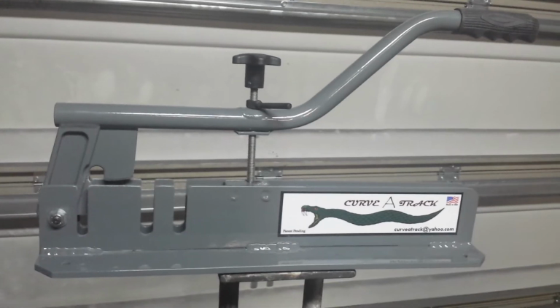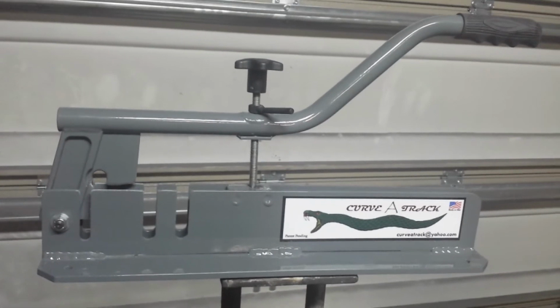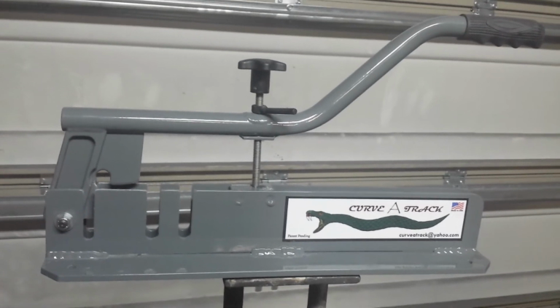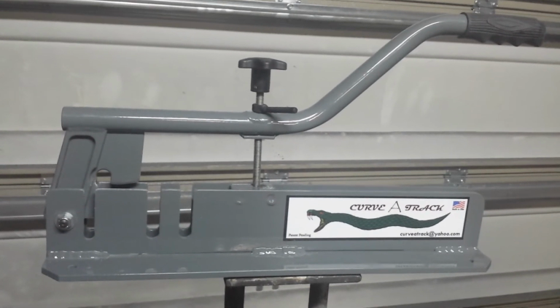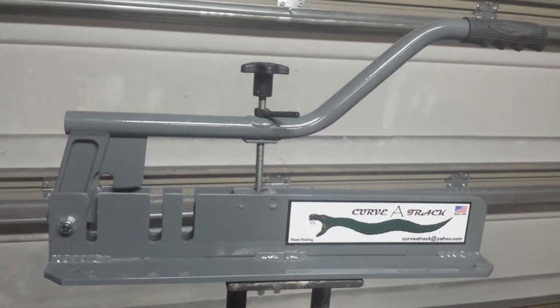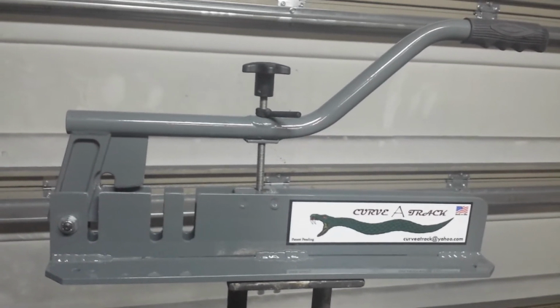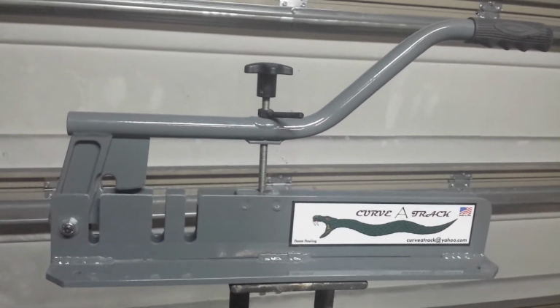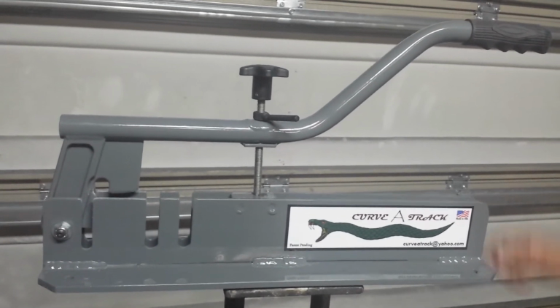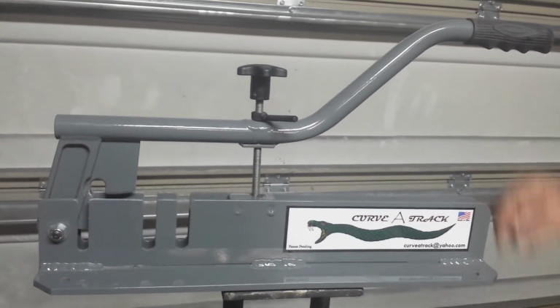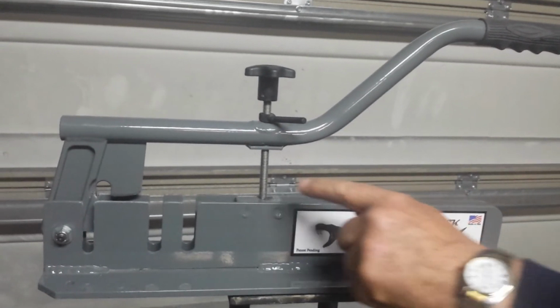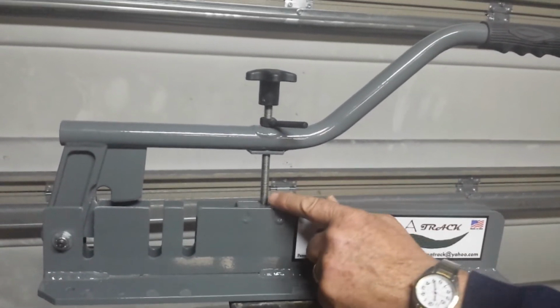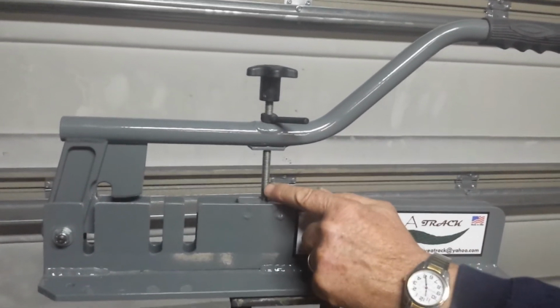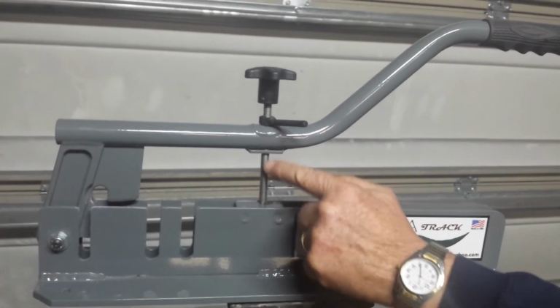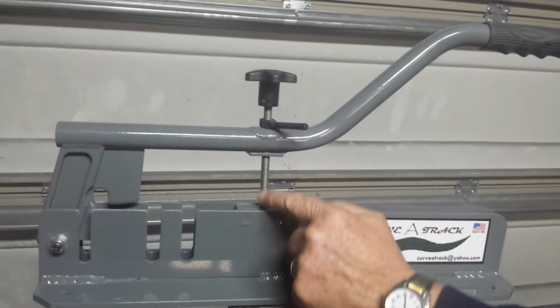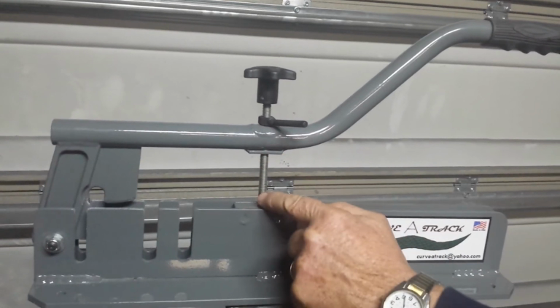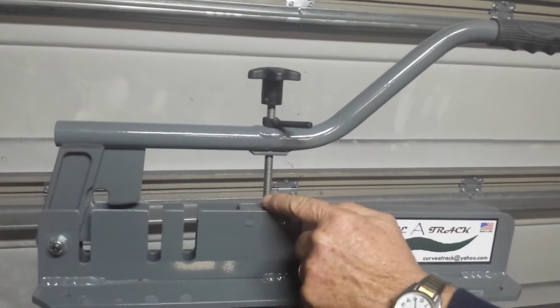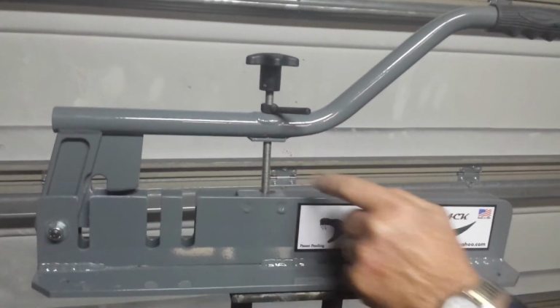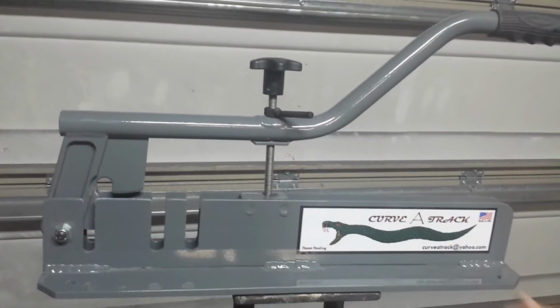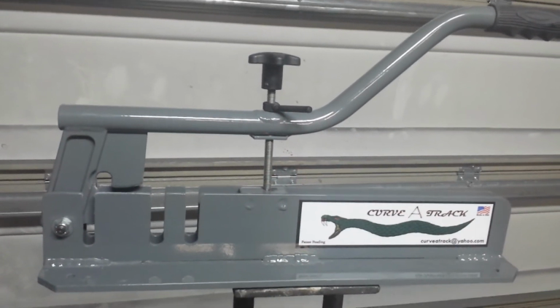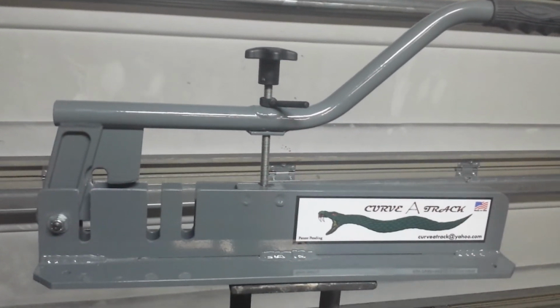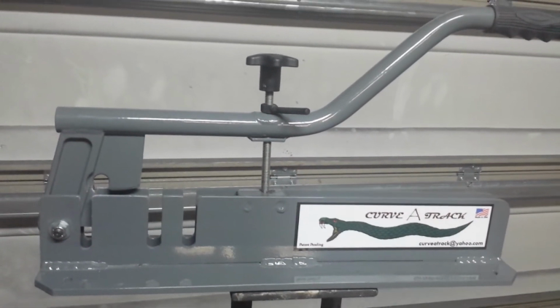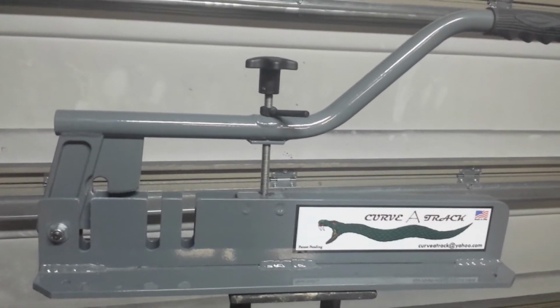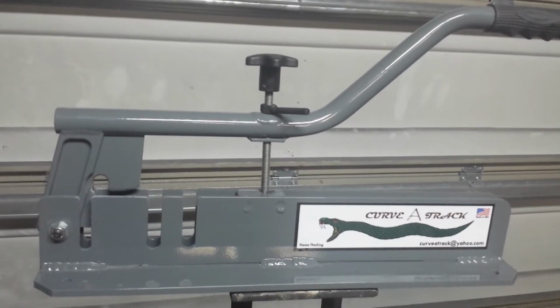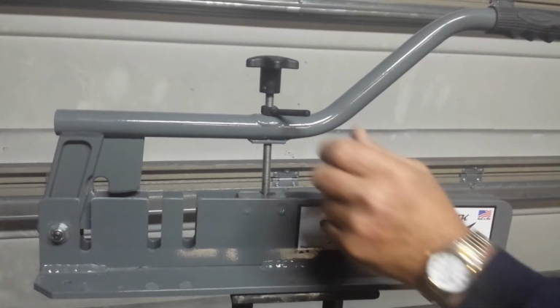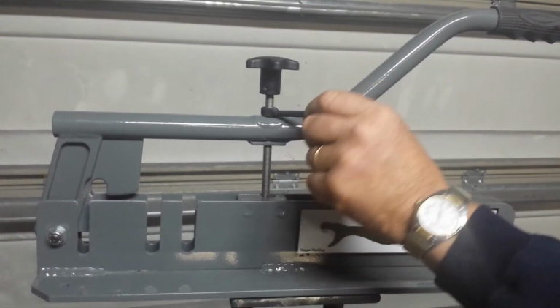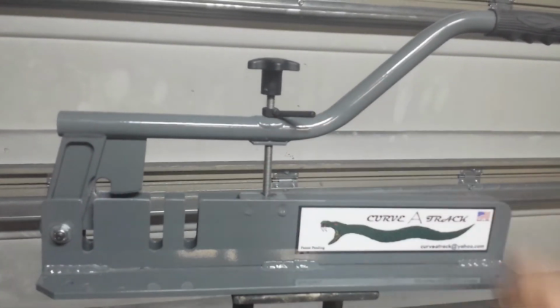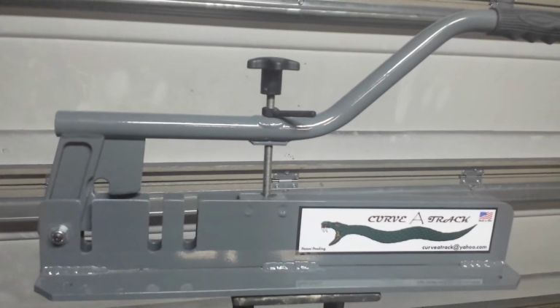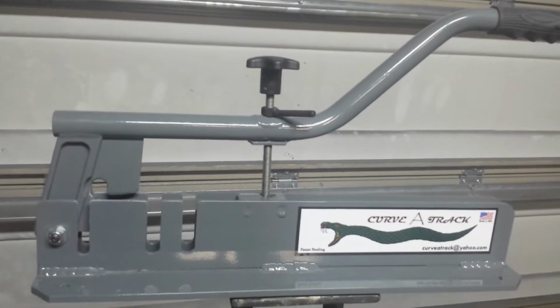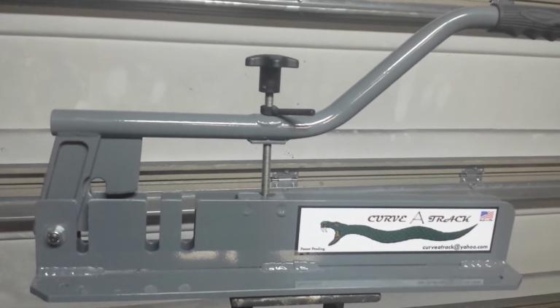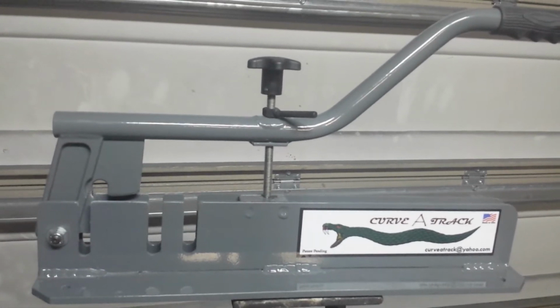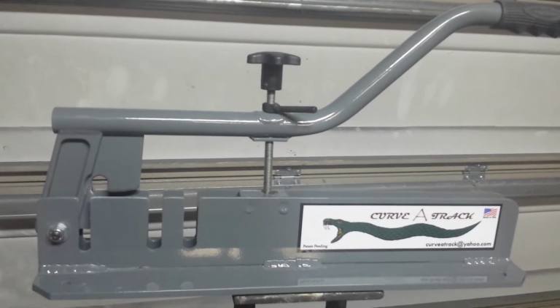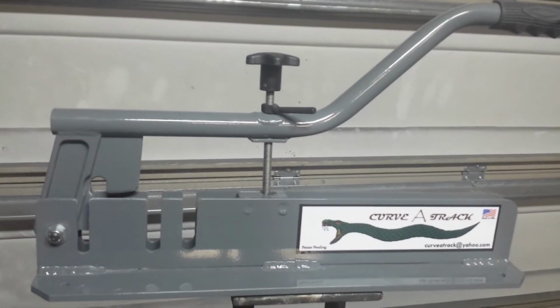As you can see, we have a set screw to measure your proper radius, and it allows you to put three, four, five, all the way to the nine-foot radius.